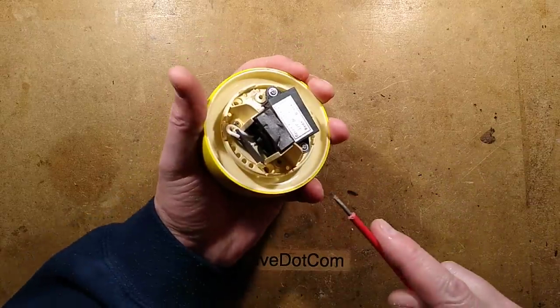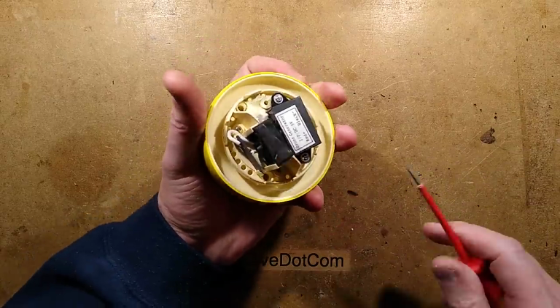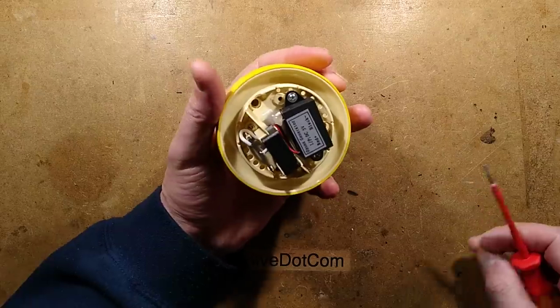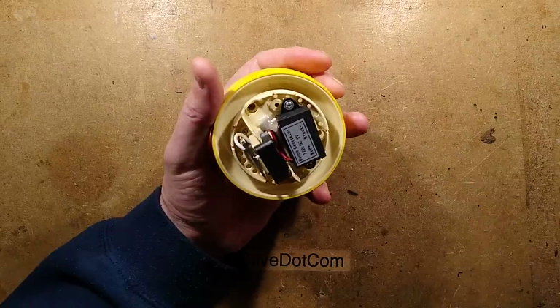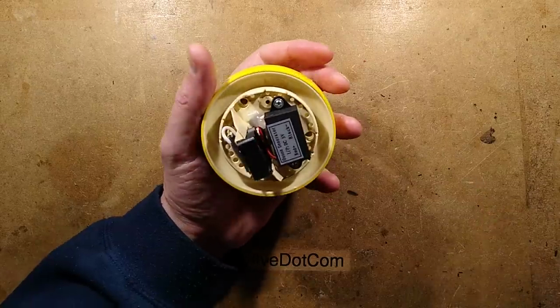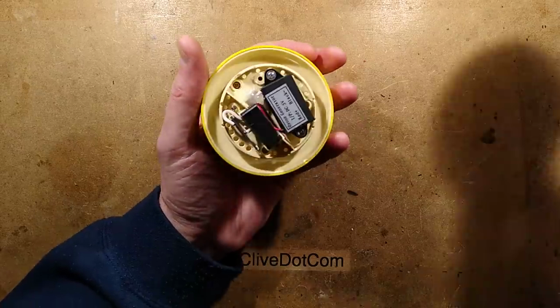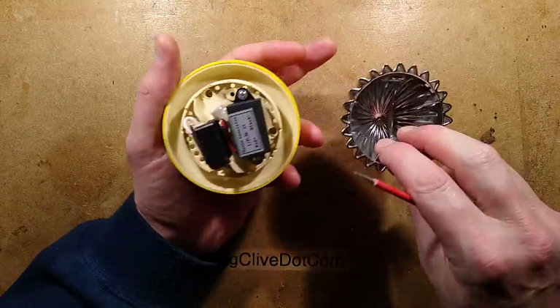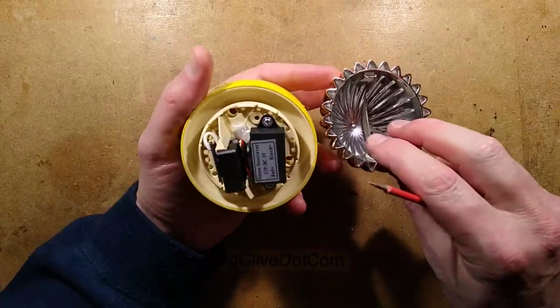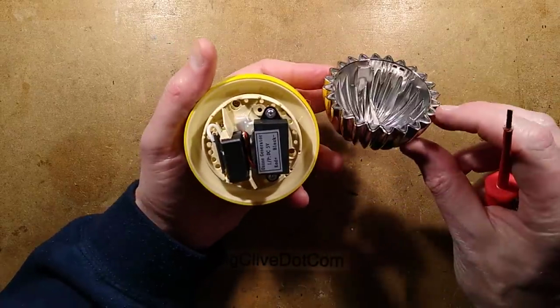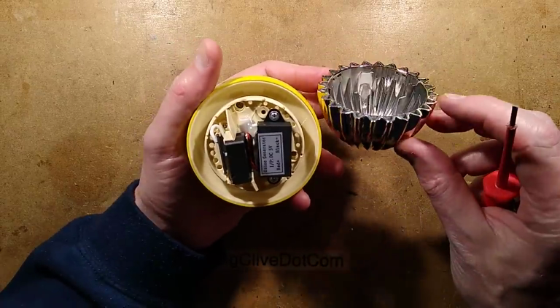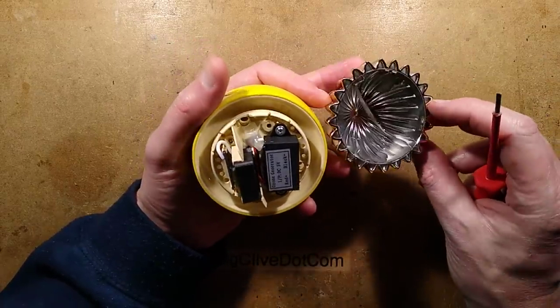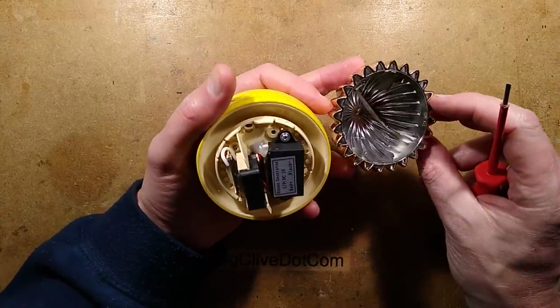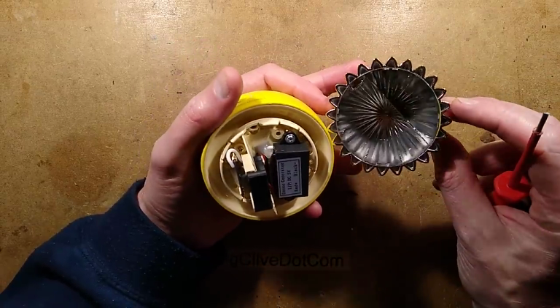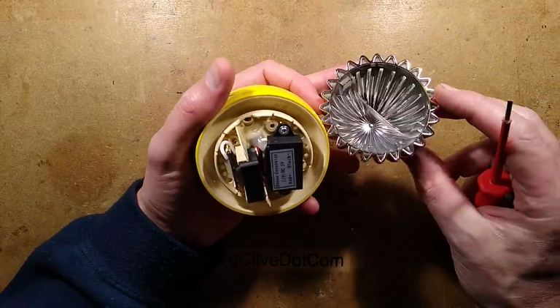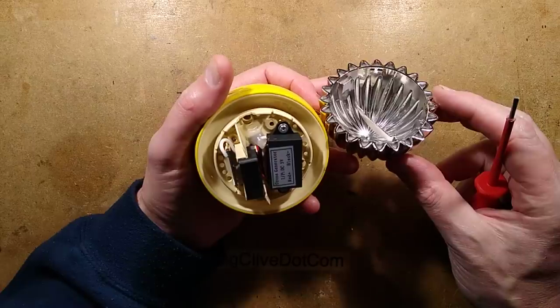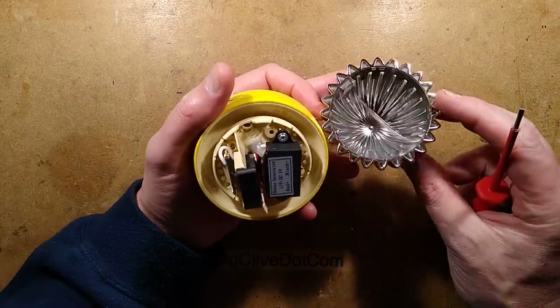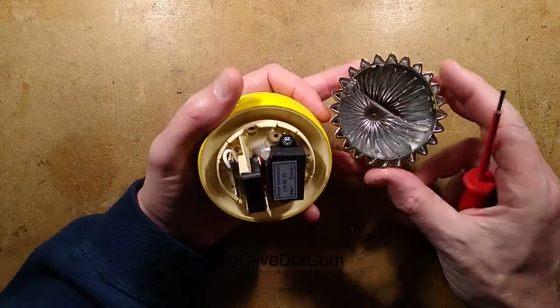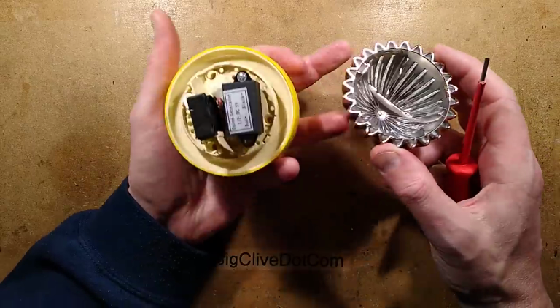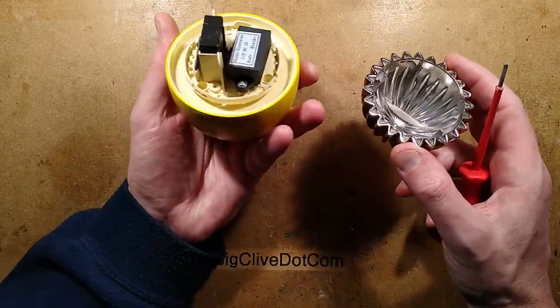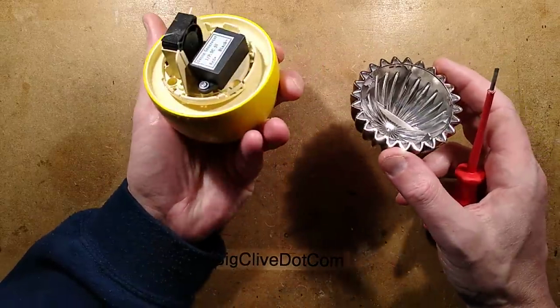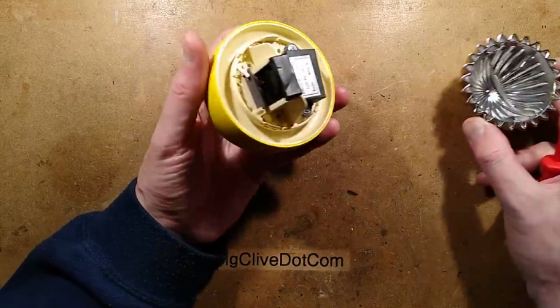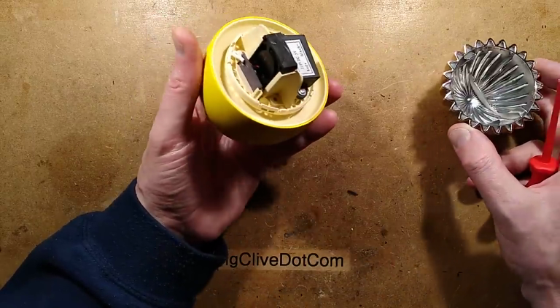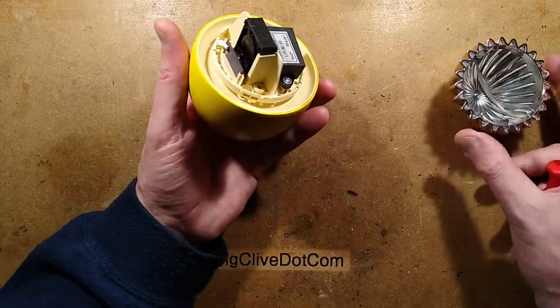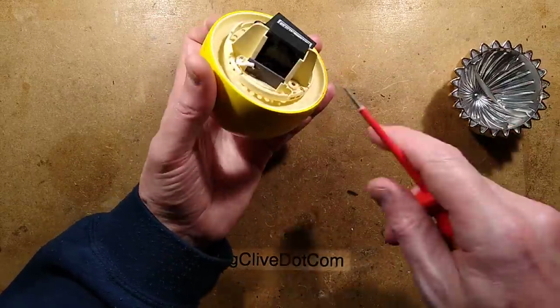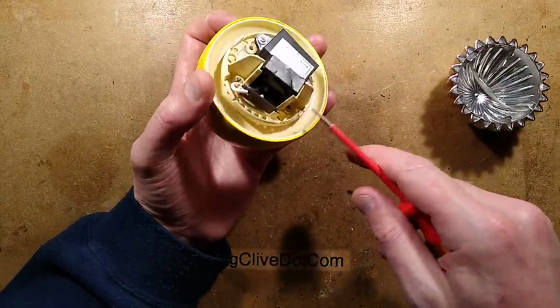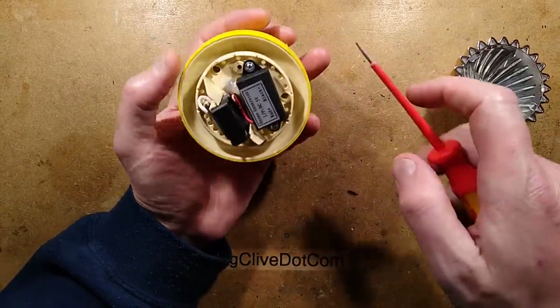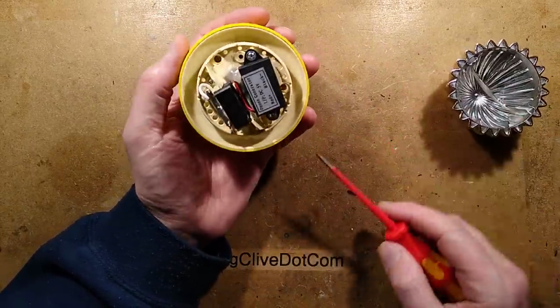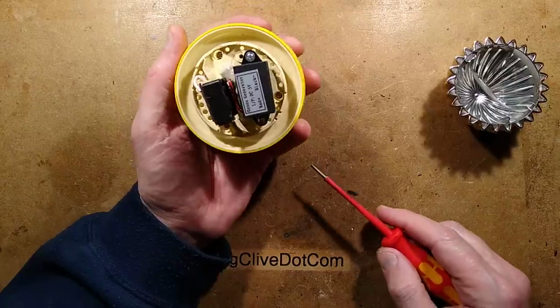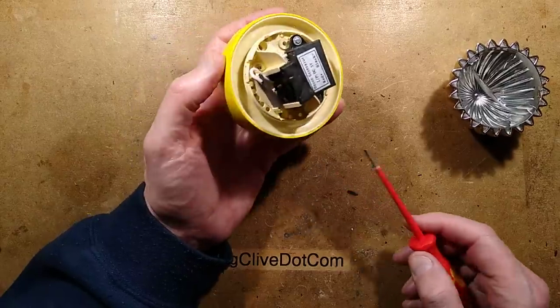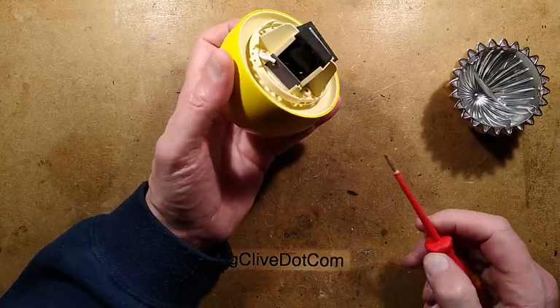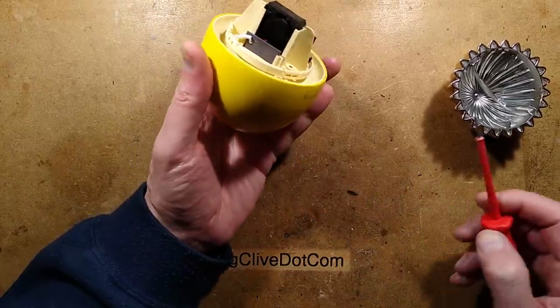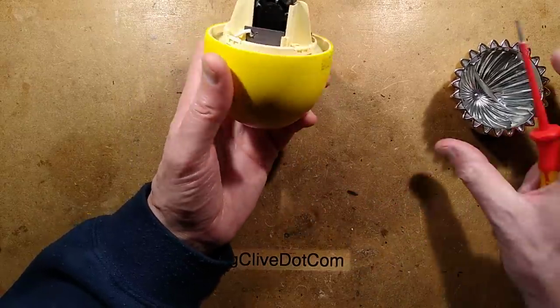Keep in mind, the whole point of this channel is to take these things apart, so if I break my lemon, at least it might save you breaking yours. Let's just use brute force and go under here and press it. Oh, it's popped off! I can't really see how it was held on - oh, it's clips, little clips down here. So that is how it comes off.